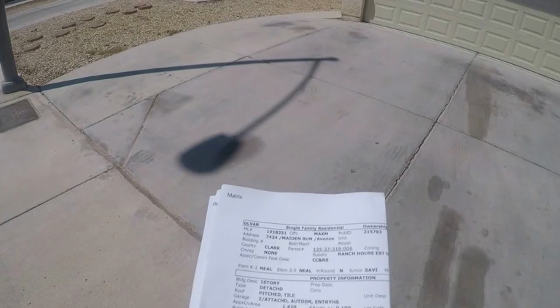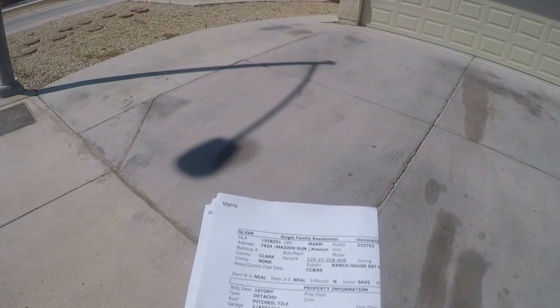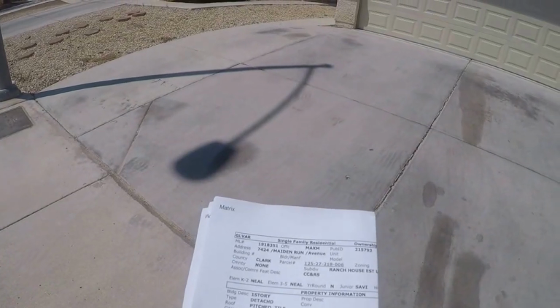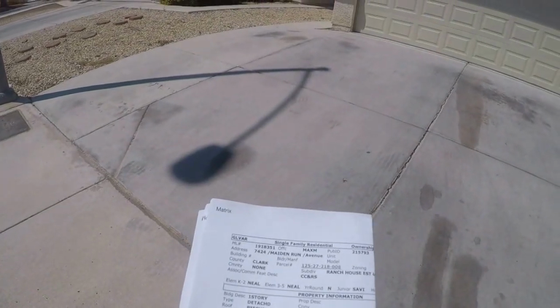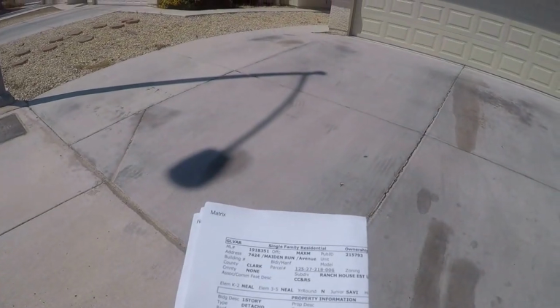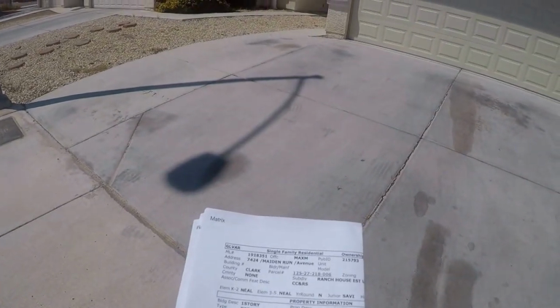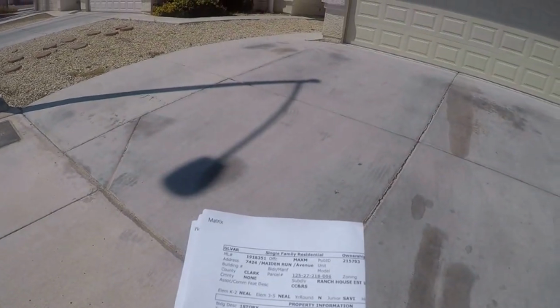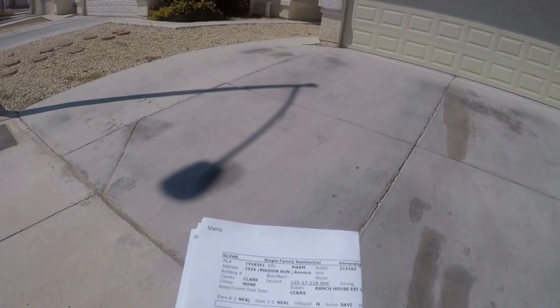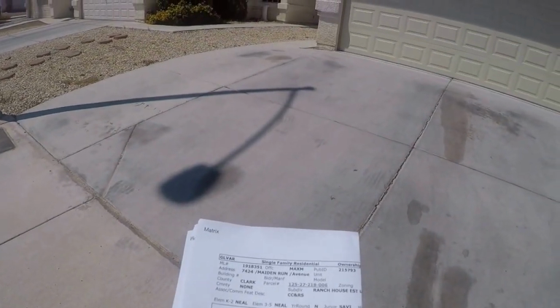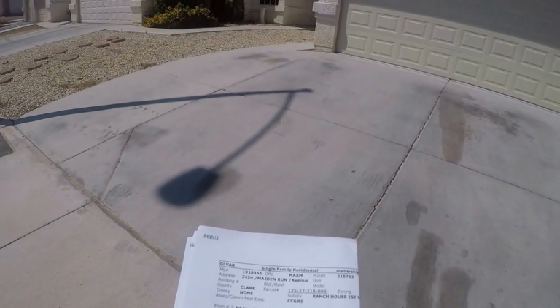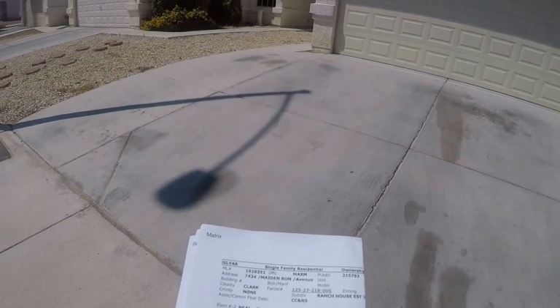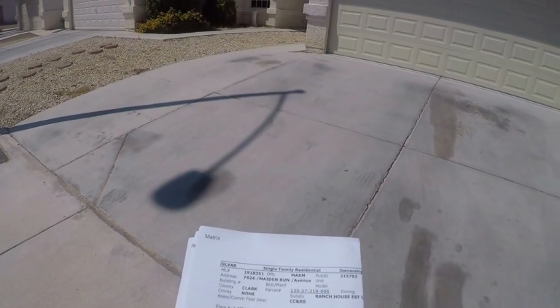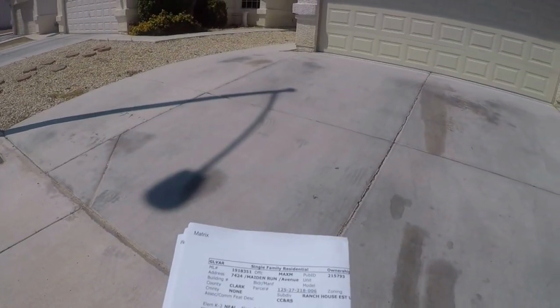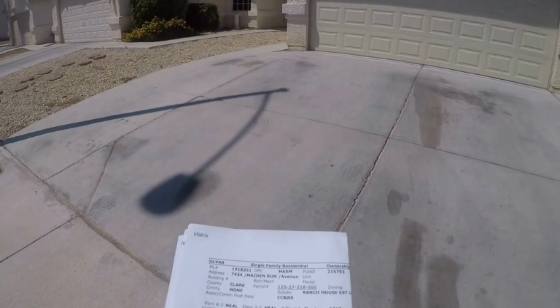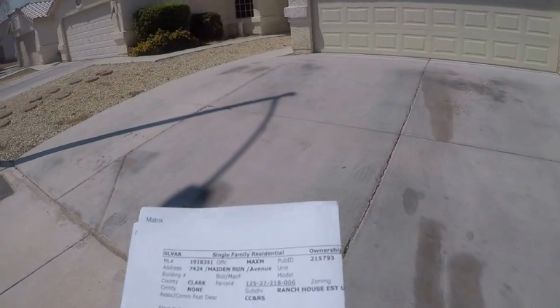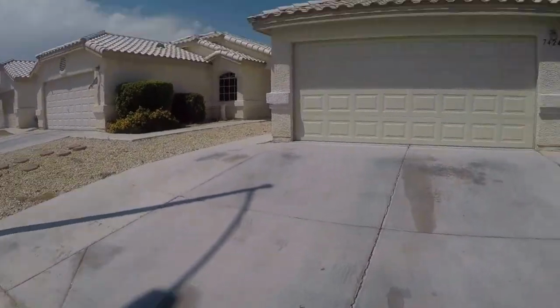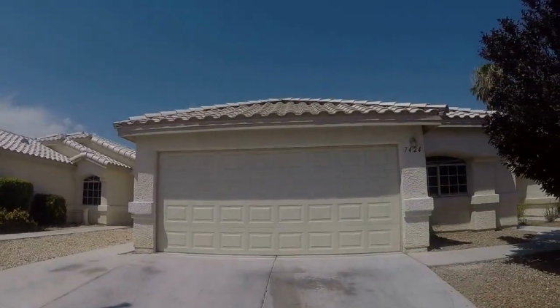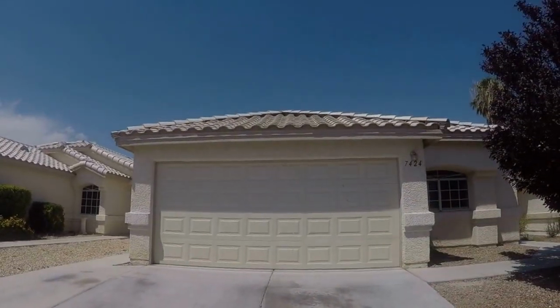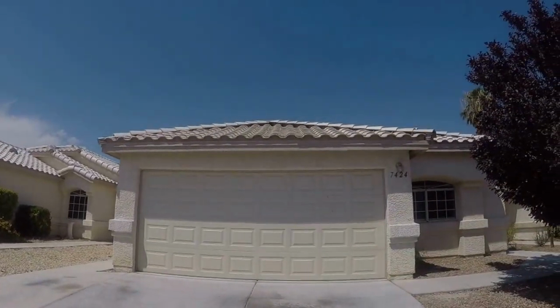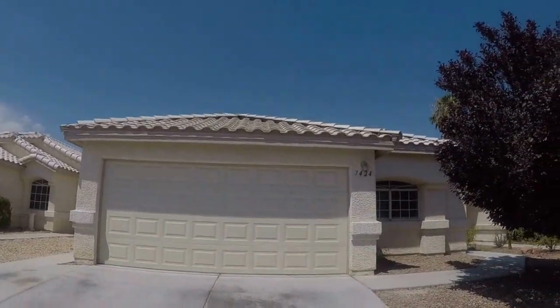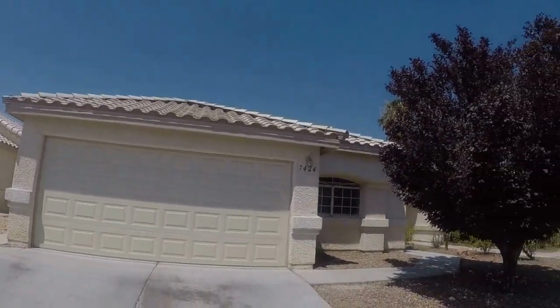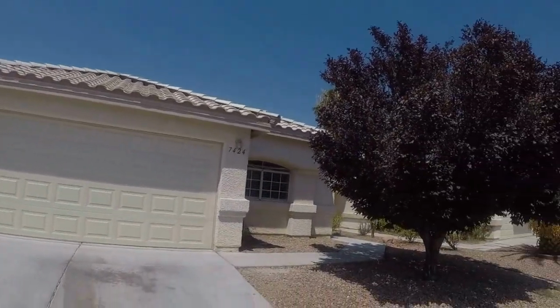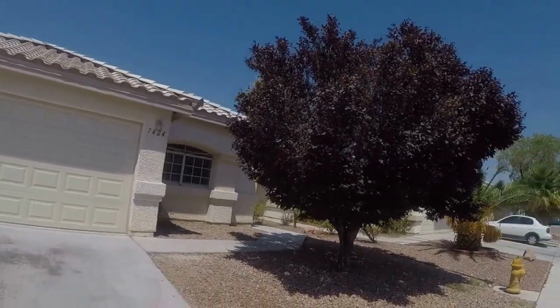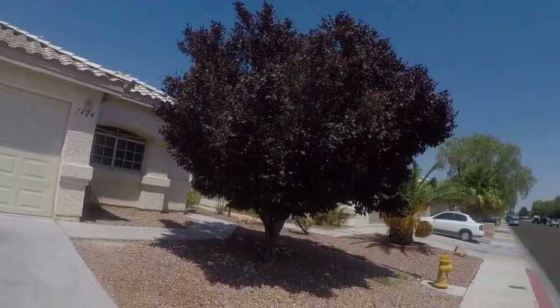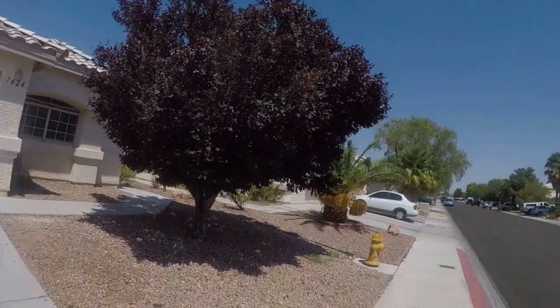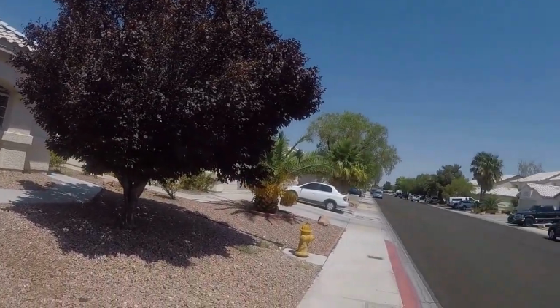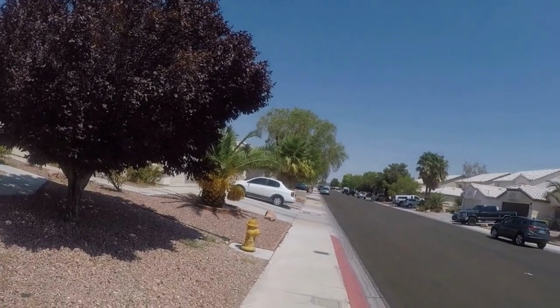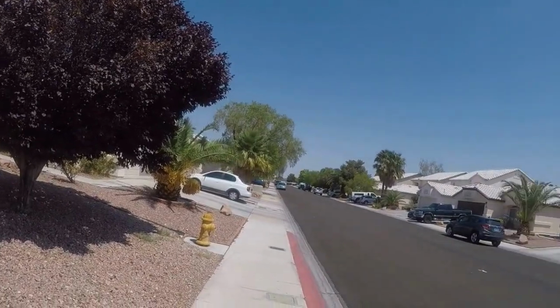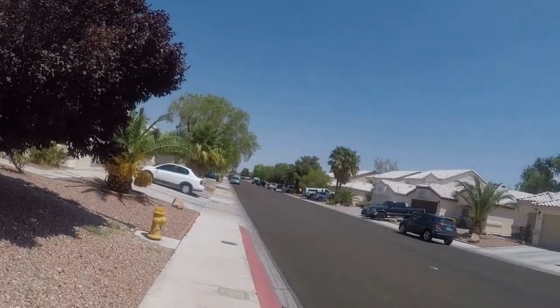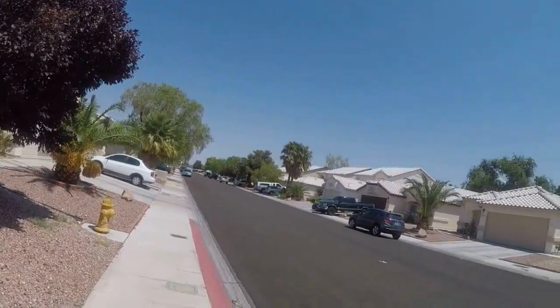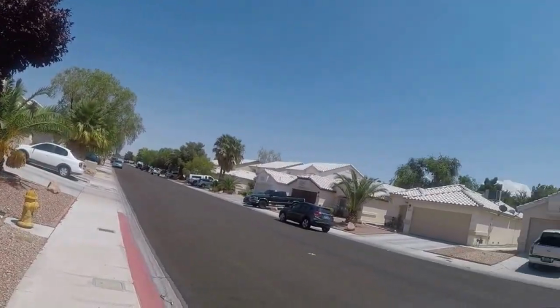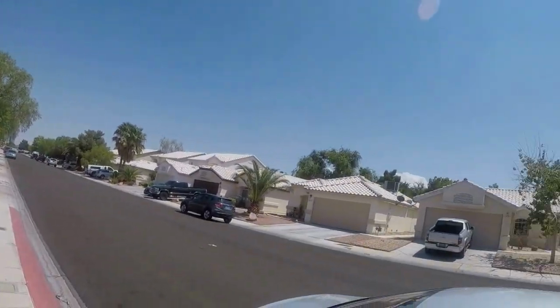Street address: 7424 Maiden Run Avenue. This is the house — it's in a good location.